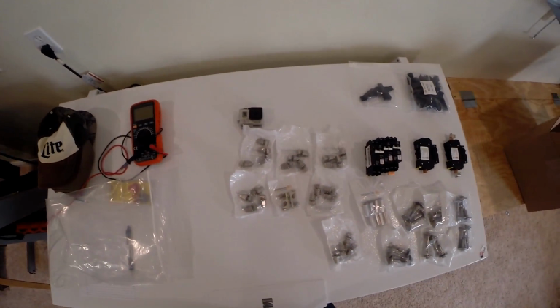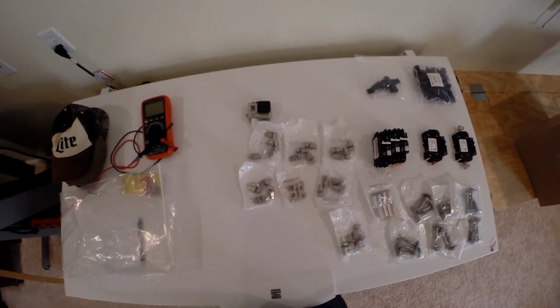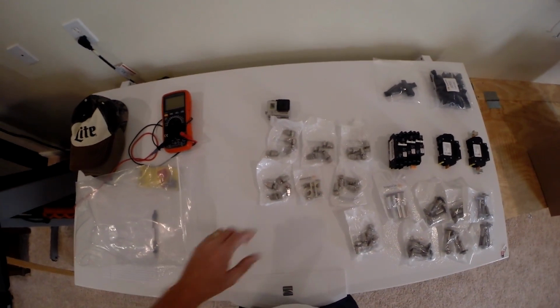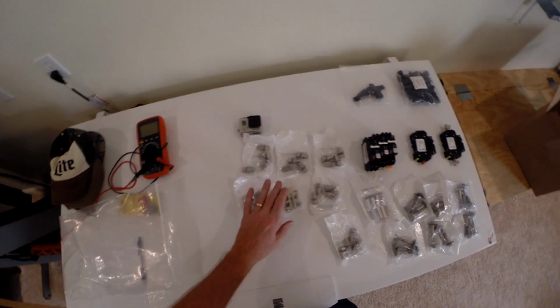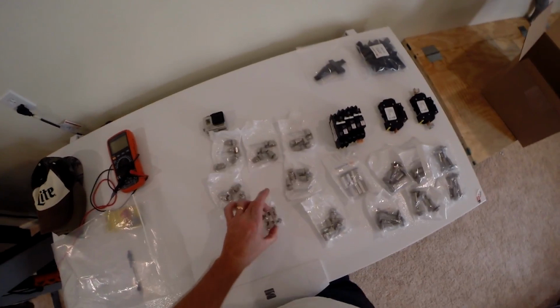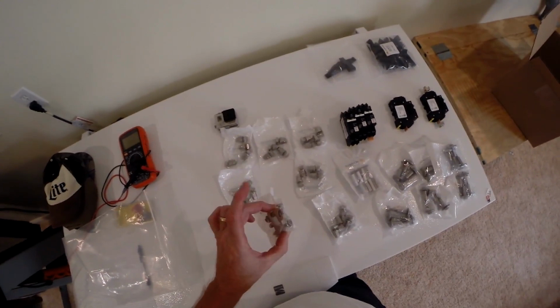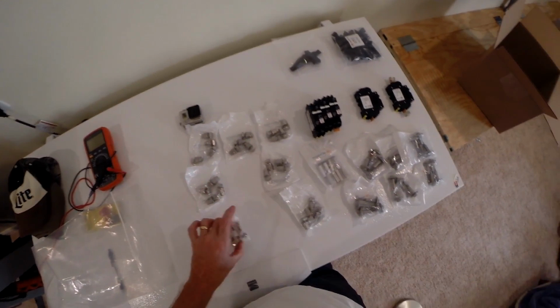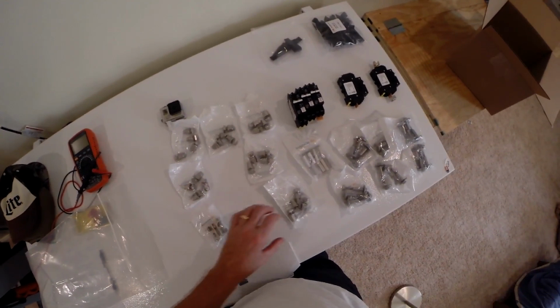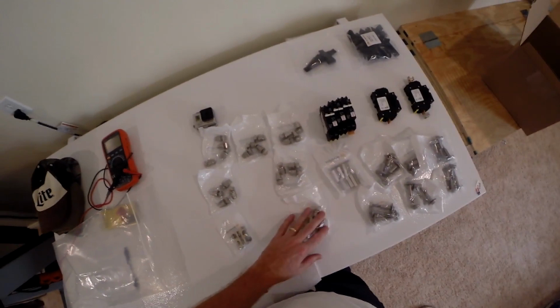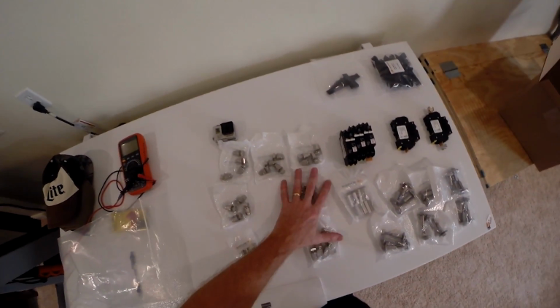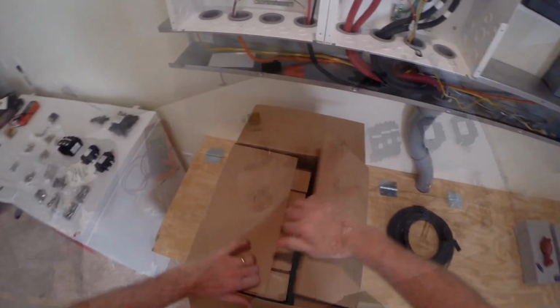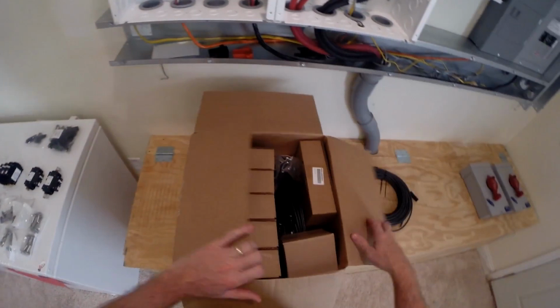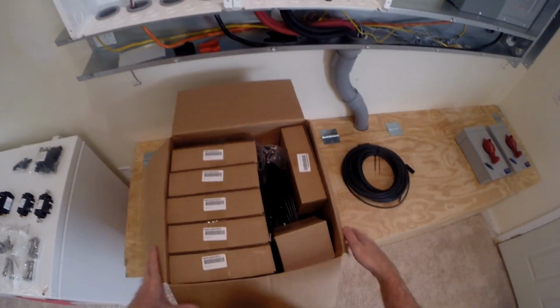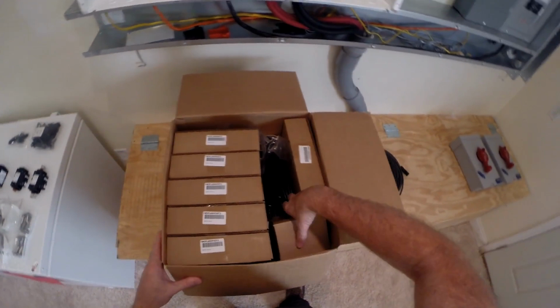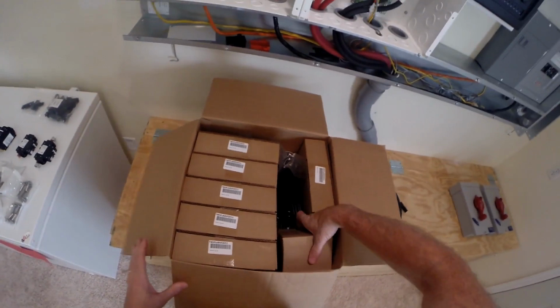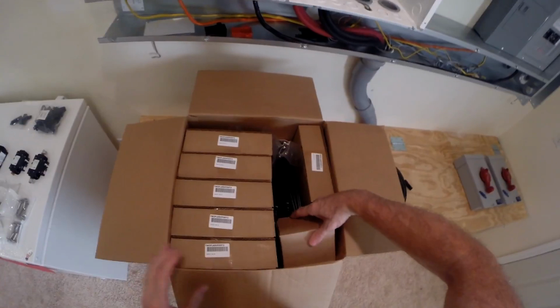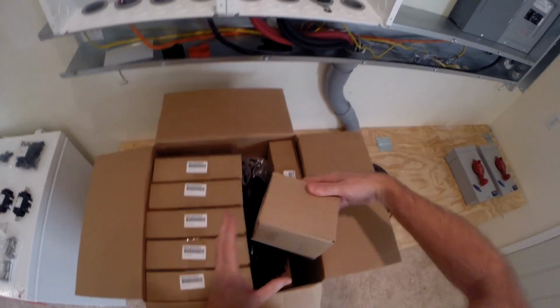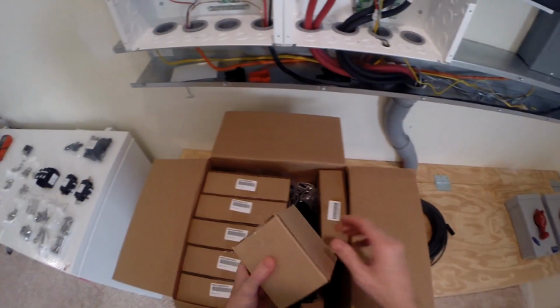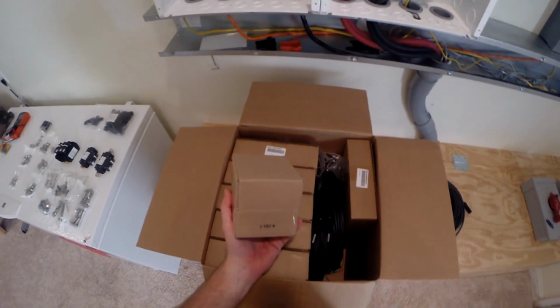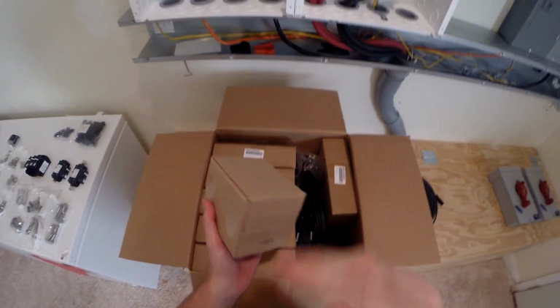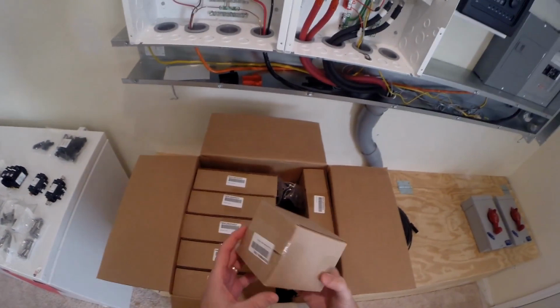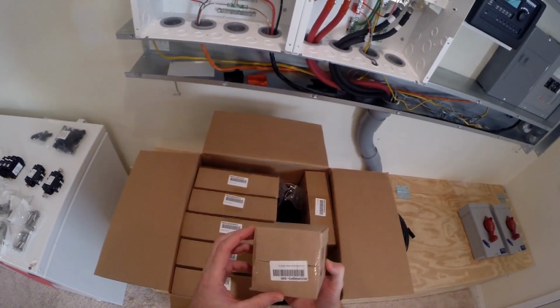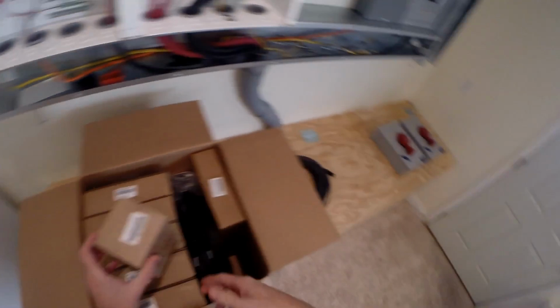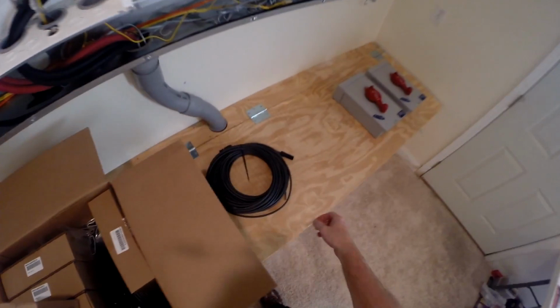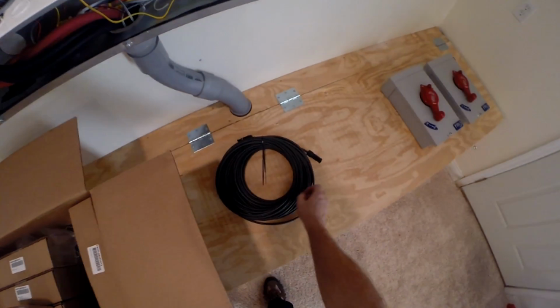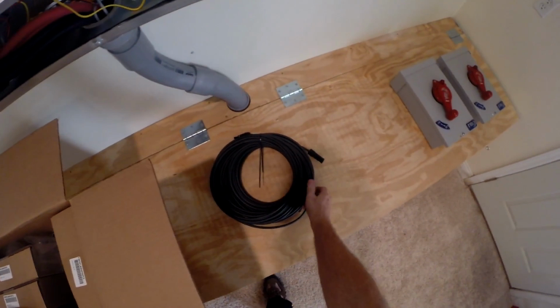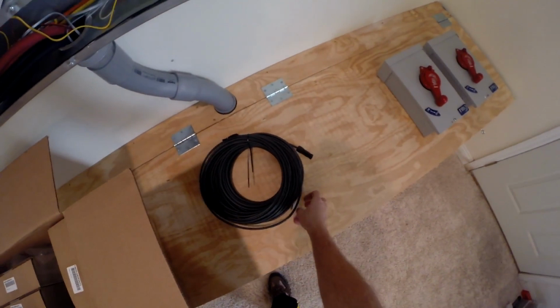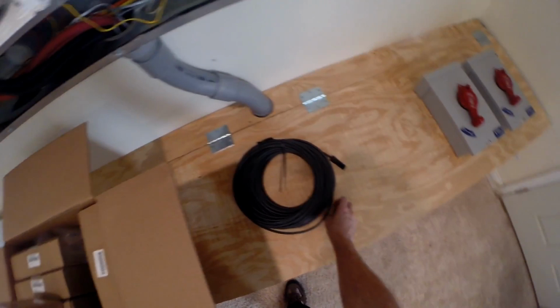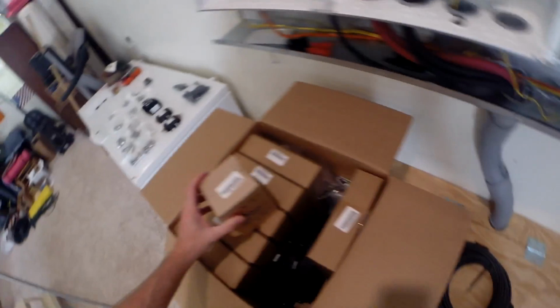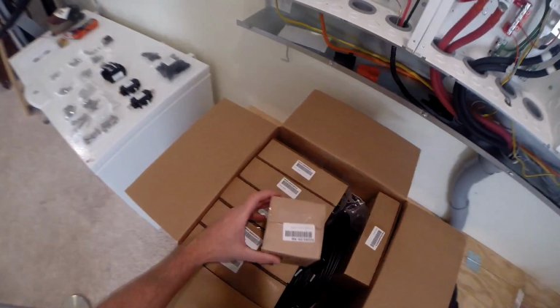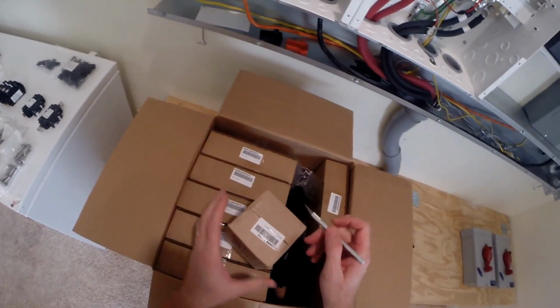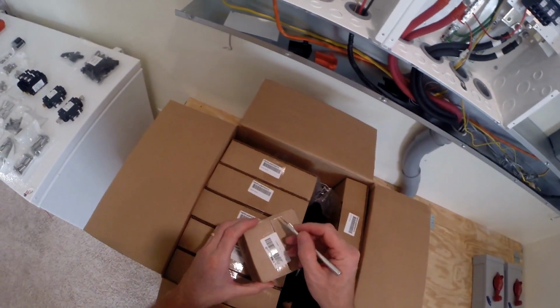That's the grounding clamp and some other stuff. And here we go — this is going to be one of those lightning arresters.